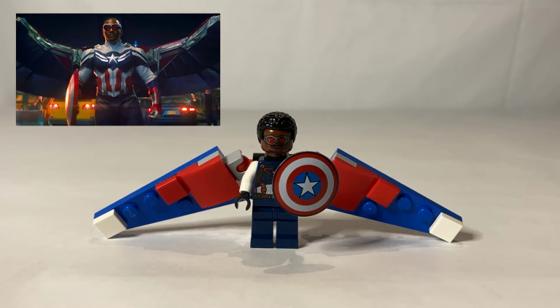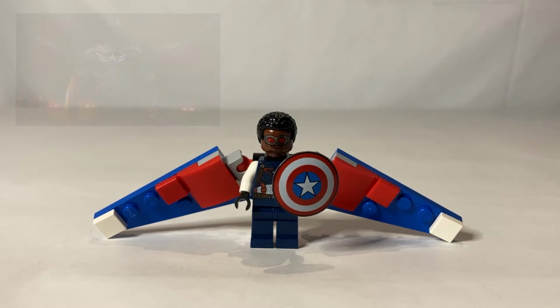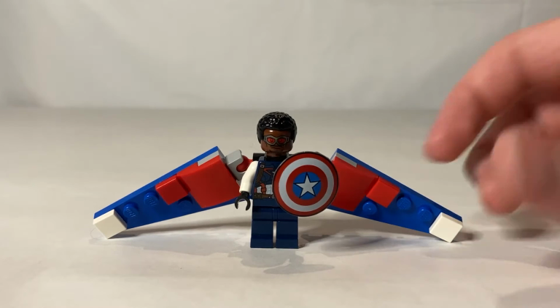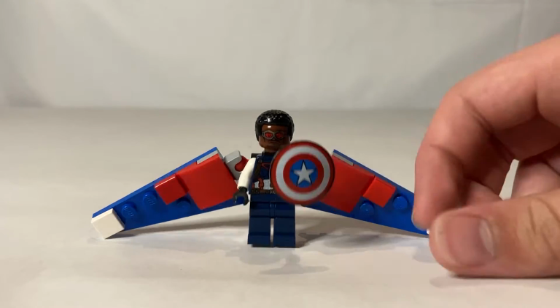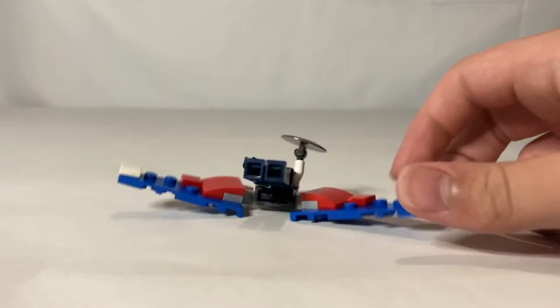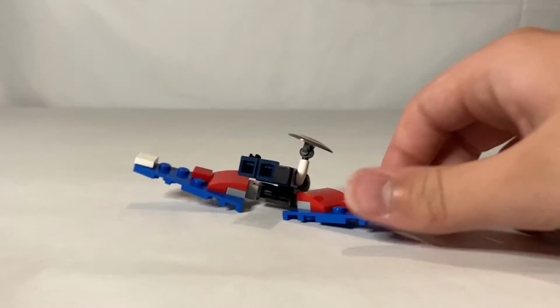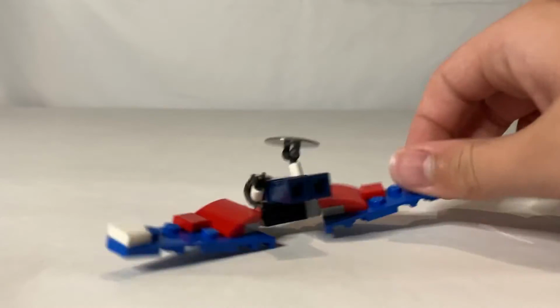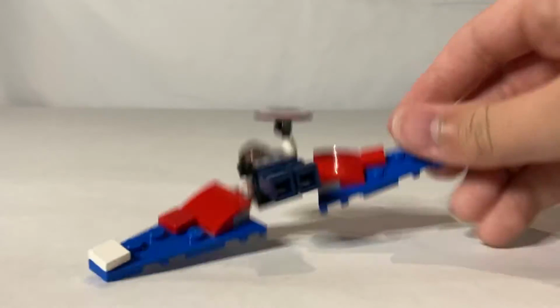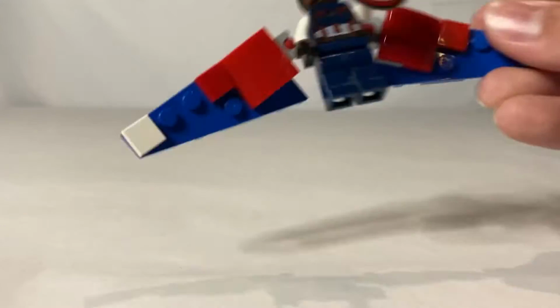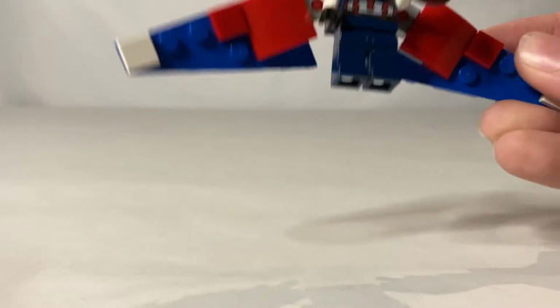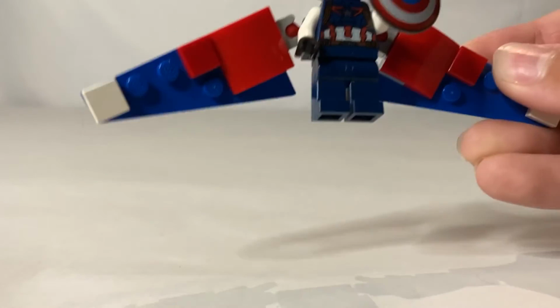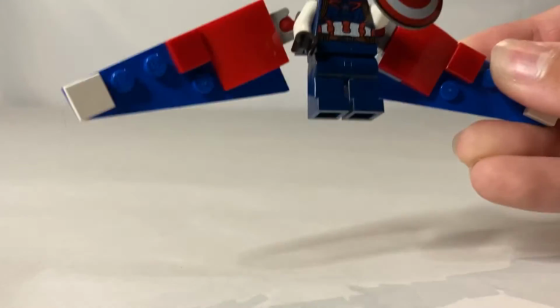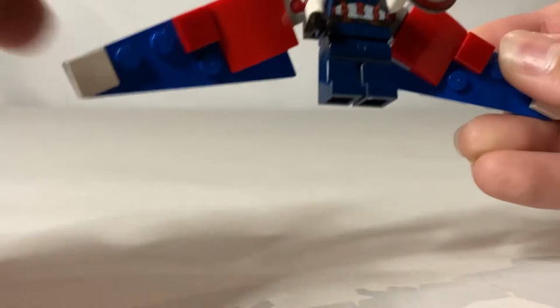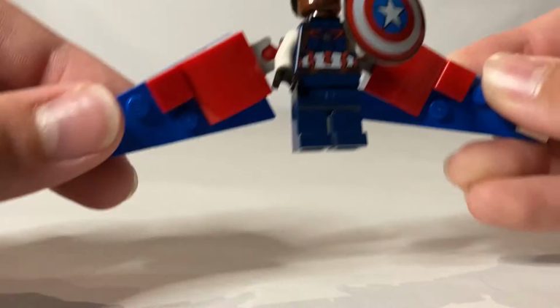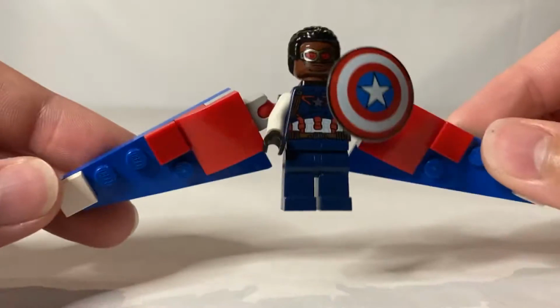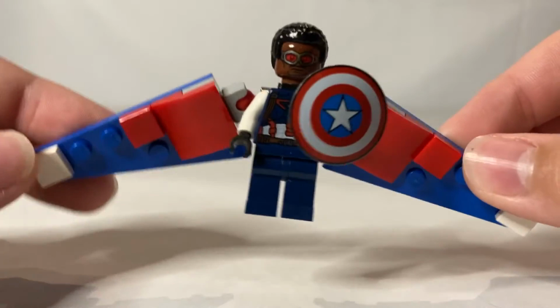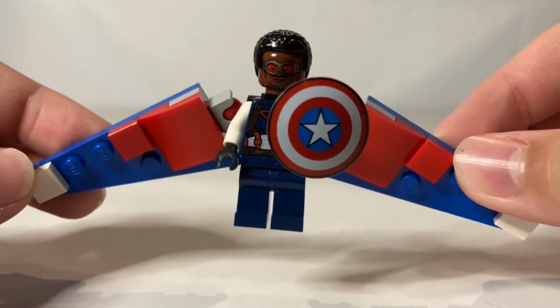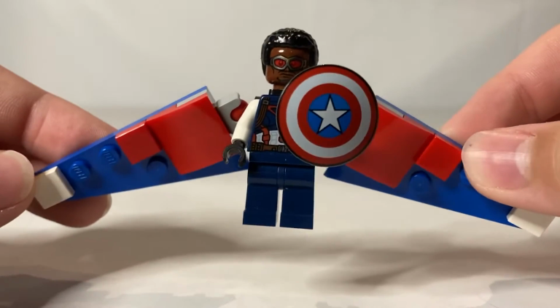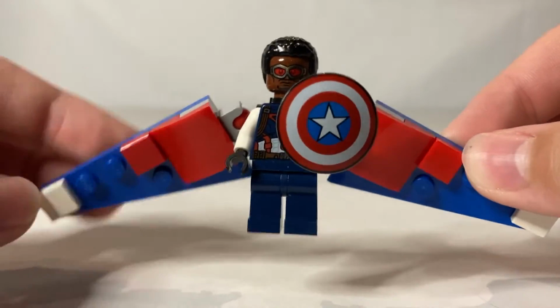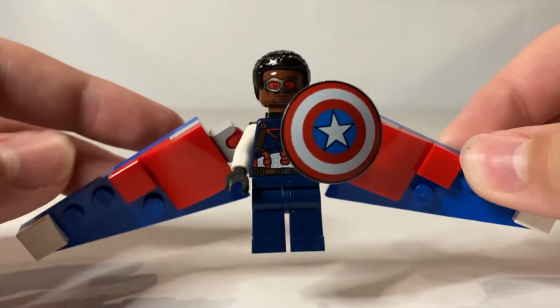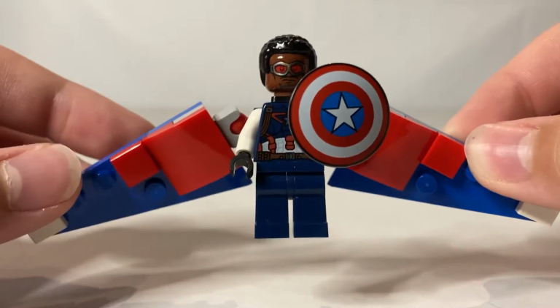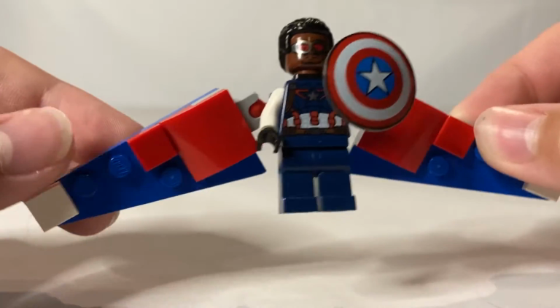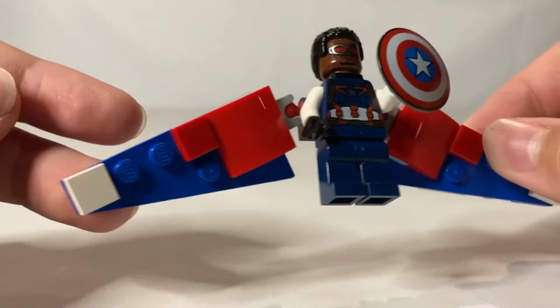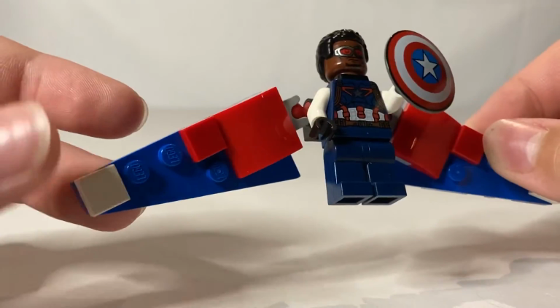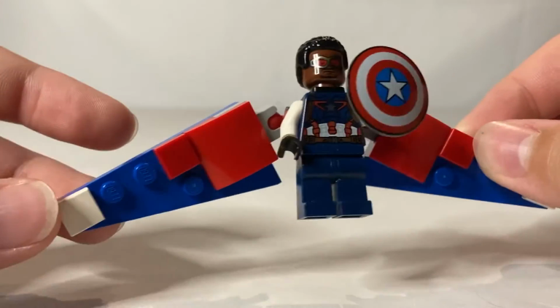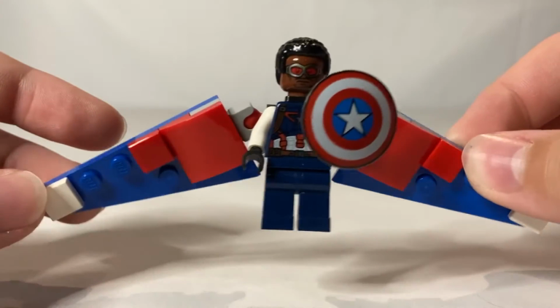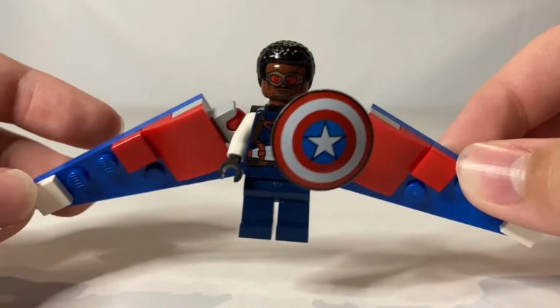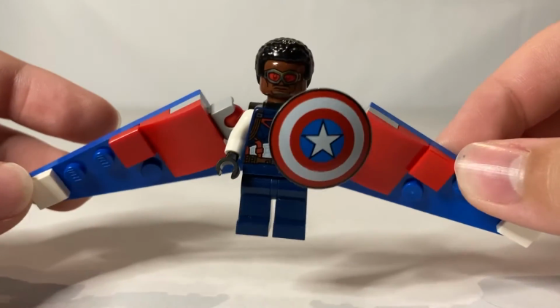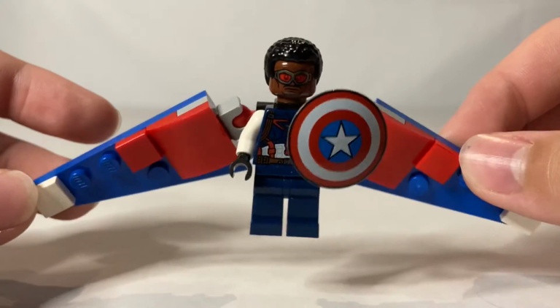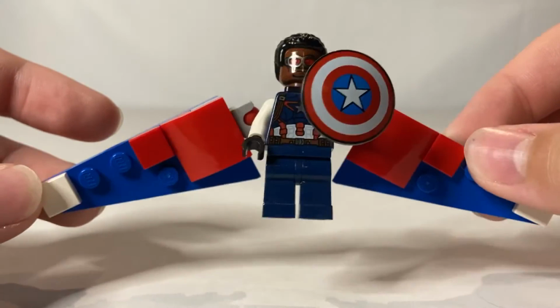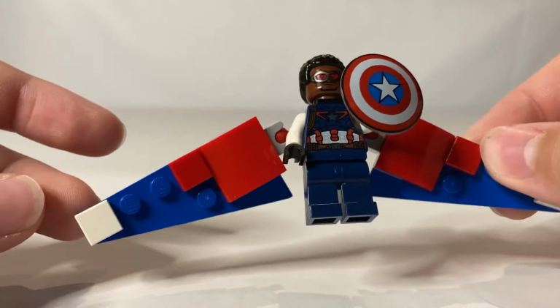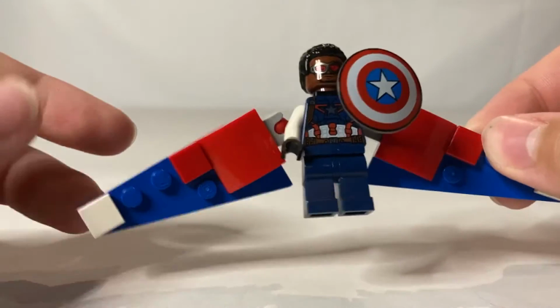So here is my Captain America, like Sam Wilson, custom minifigure from the finale, when he gets his new suit from Wakanda.